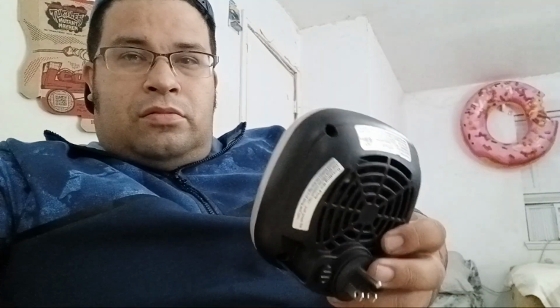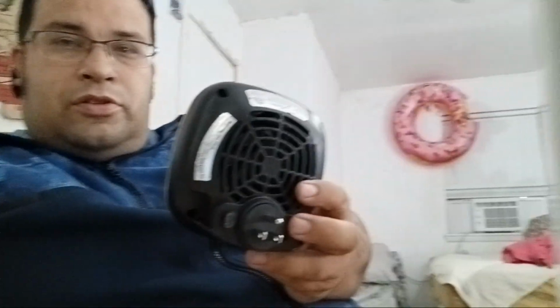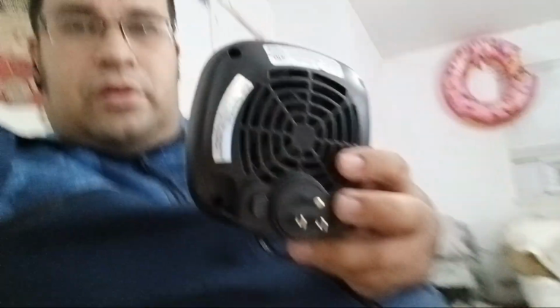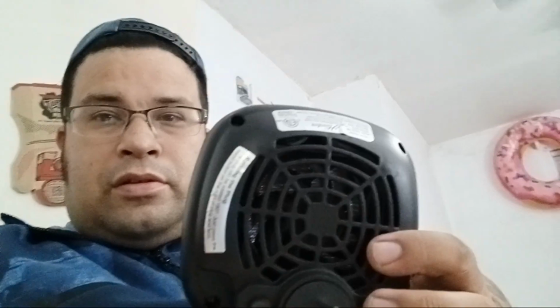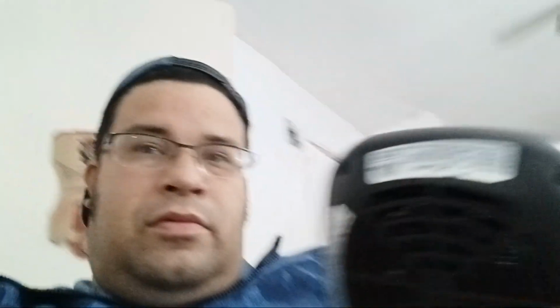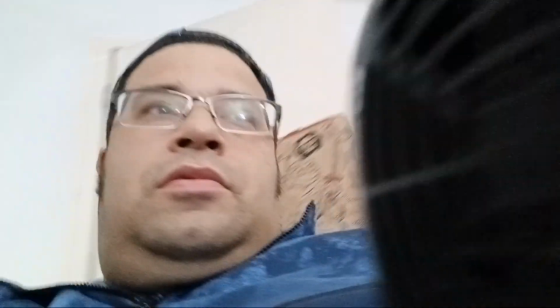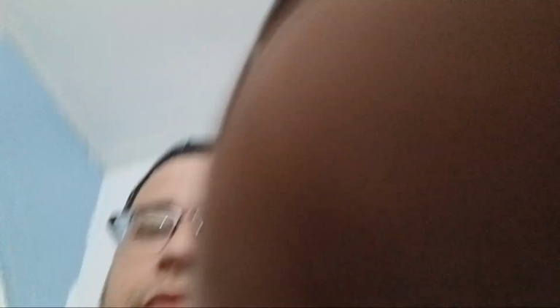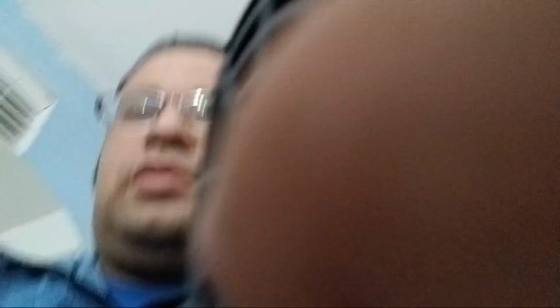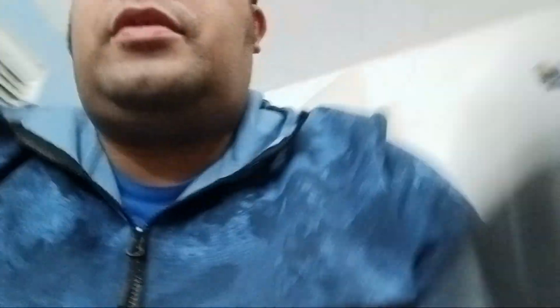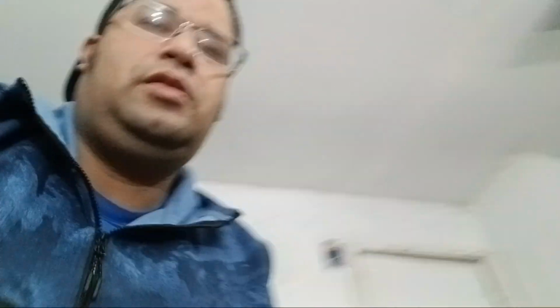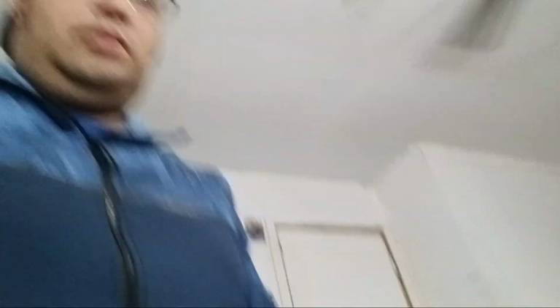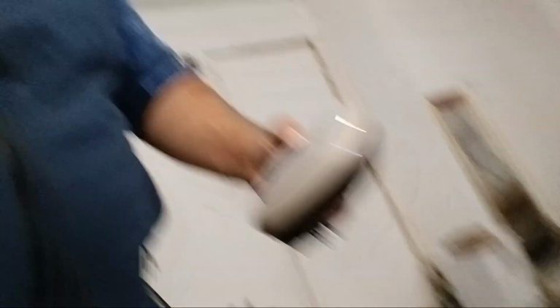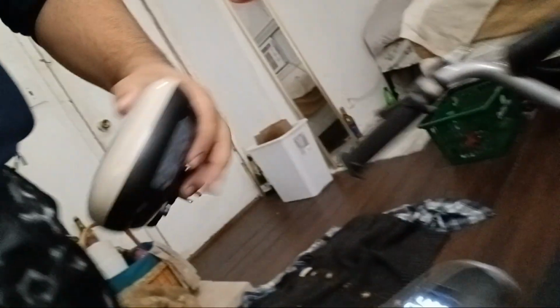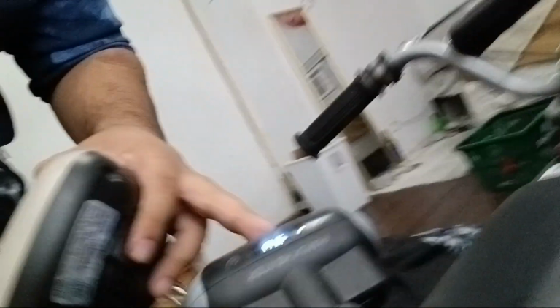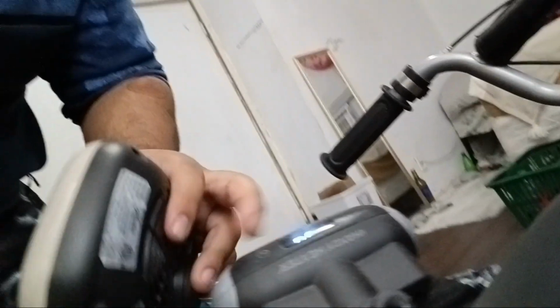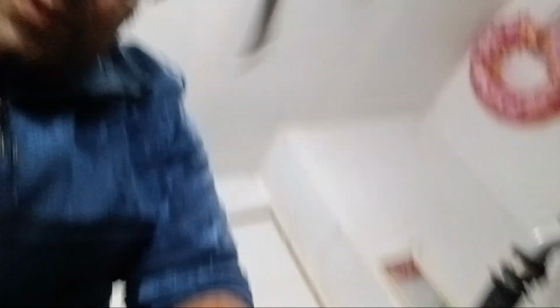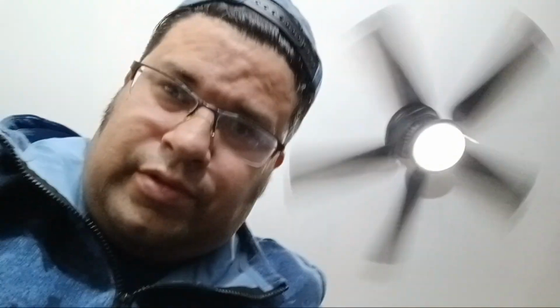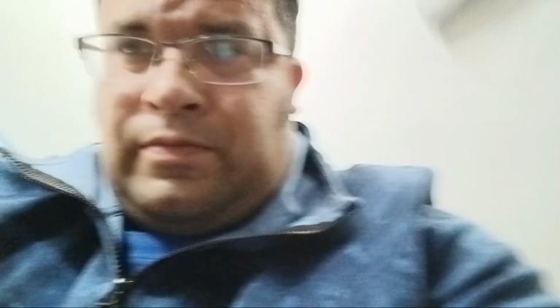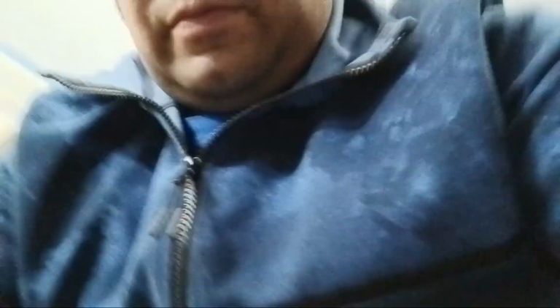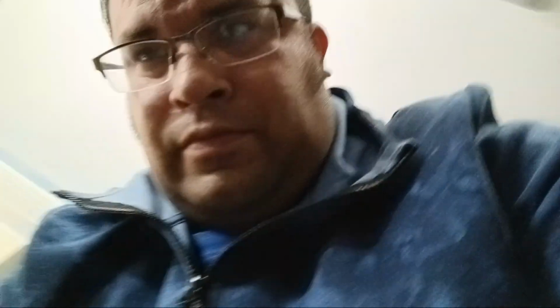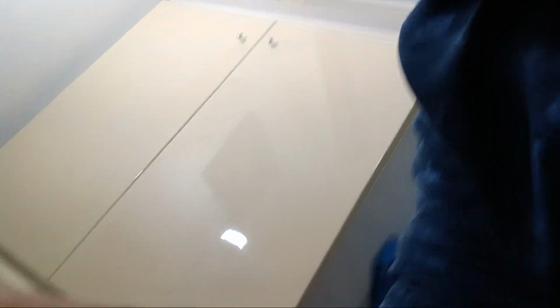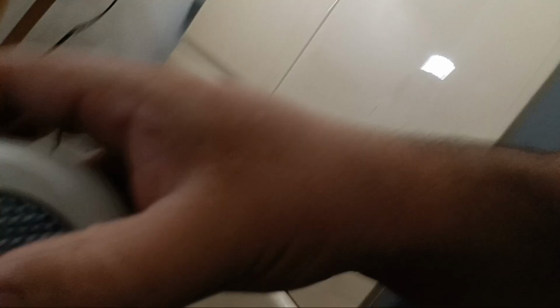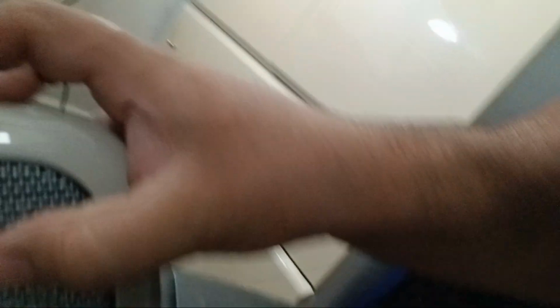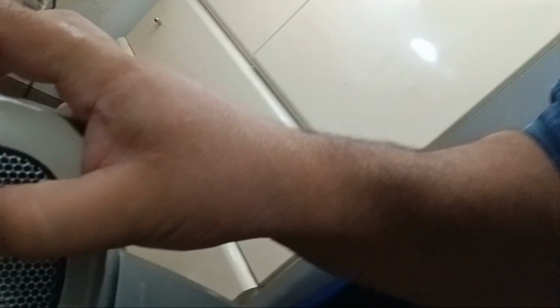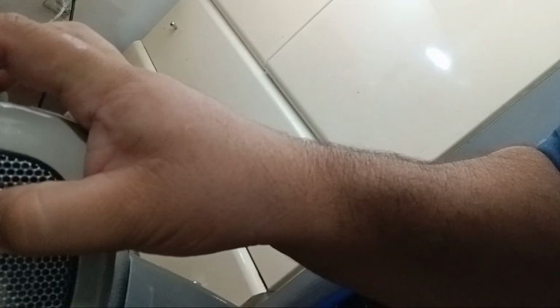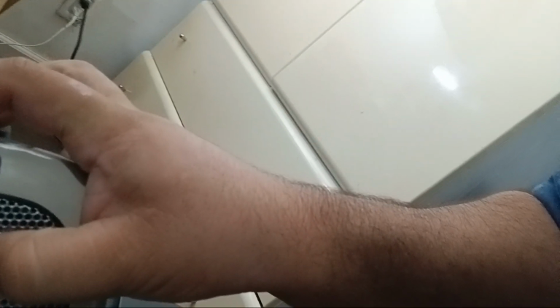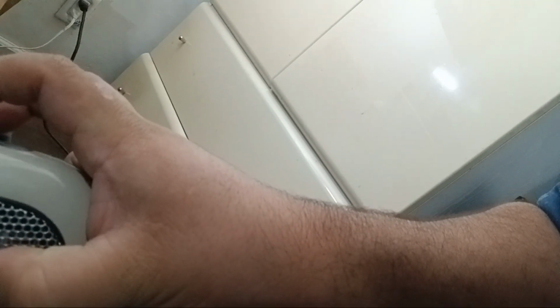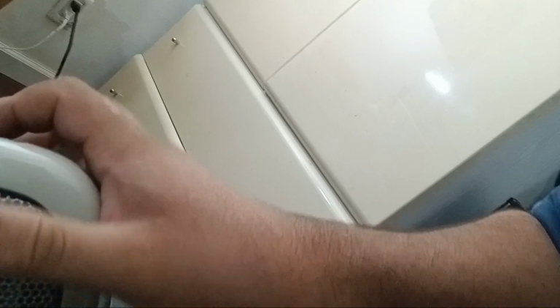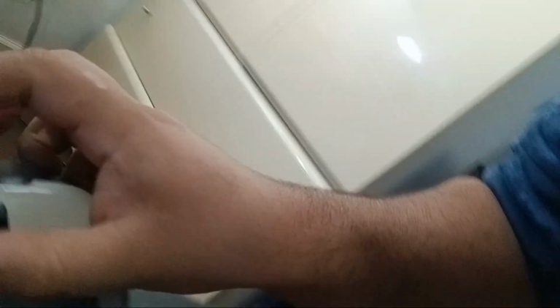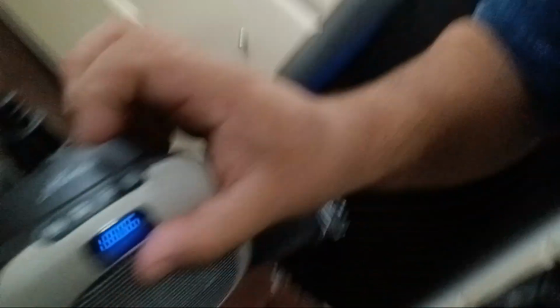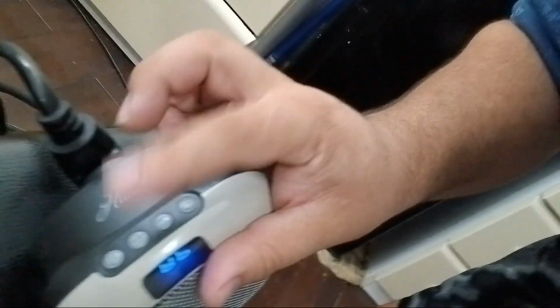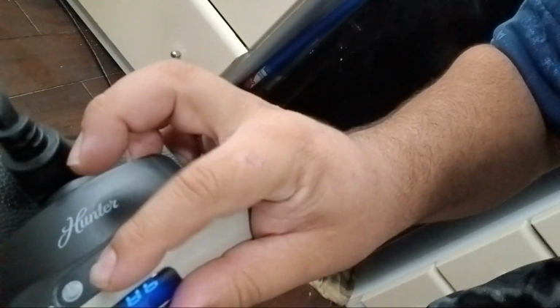Alright, let's try it down here on this plug over here, cause this one doesn't work very good anymore. There's a little blue light here and you turn it on with the buttons on the top.